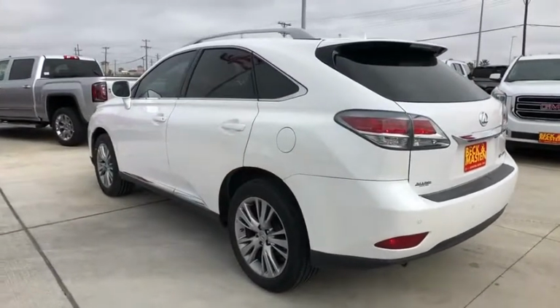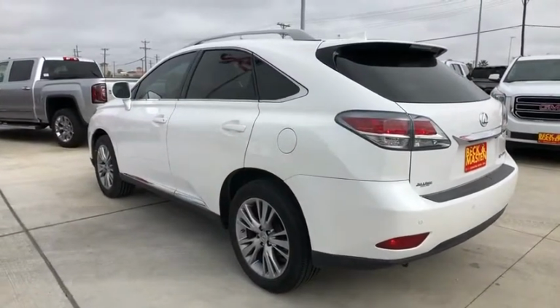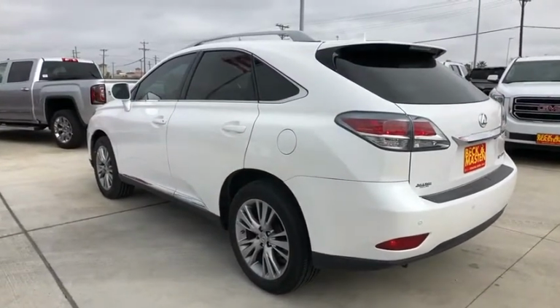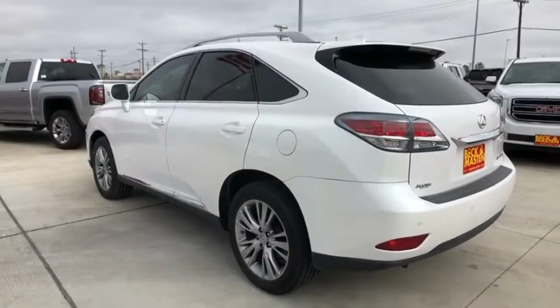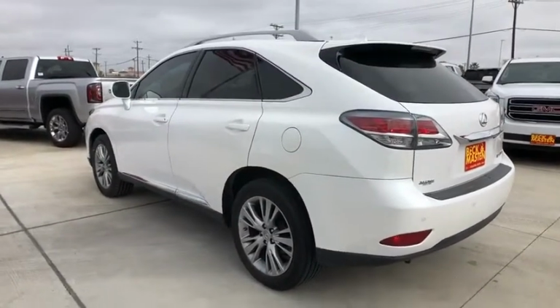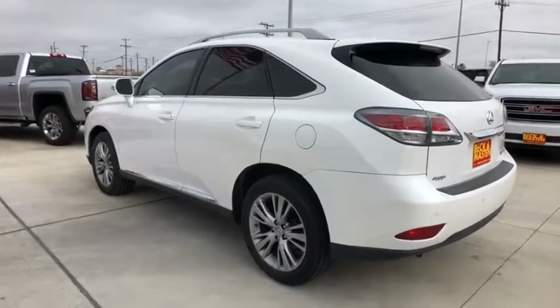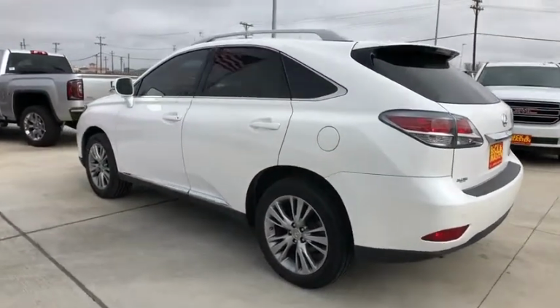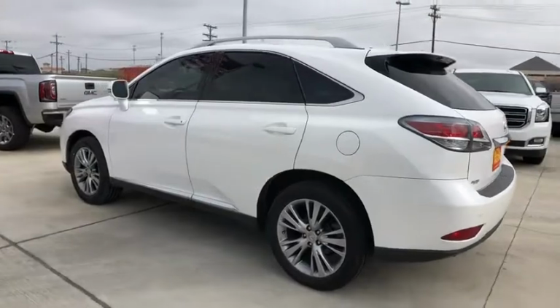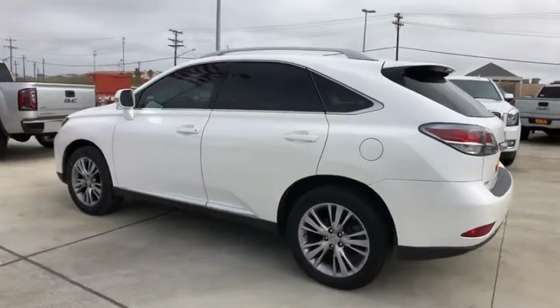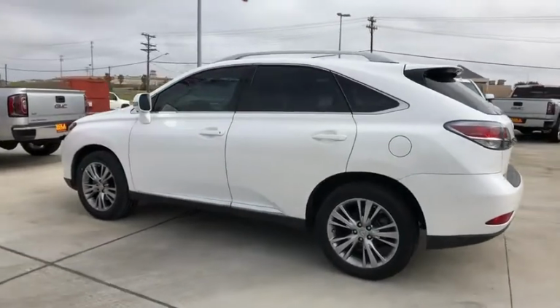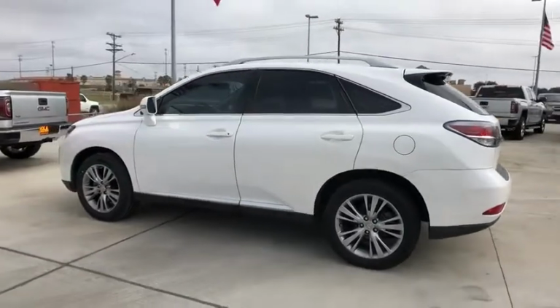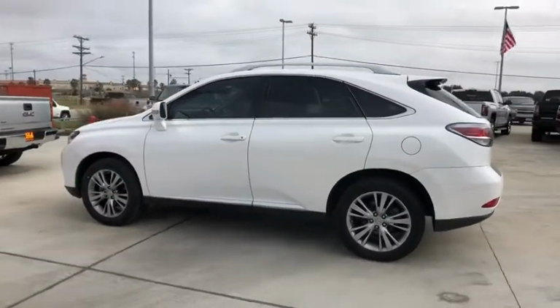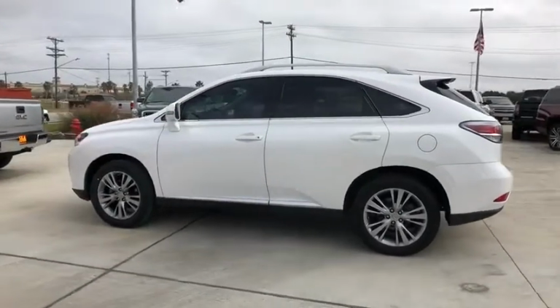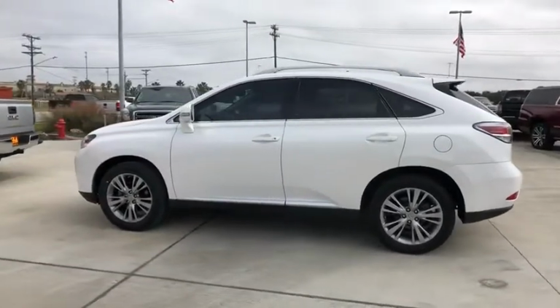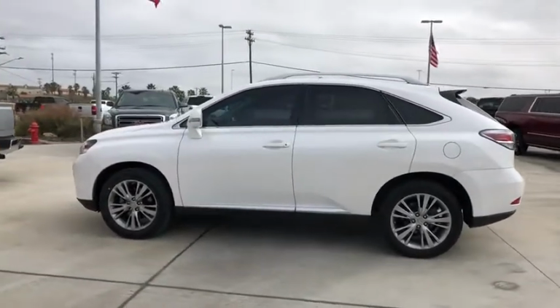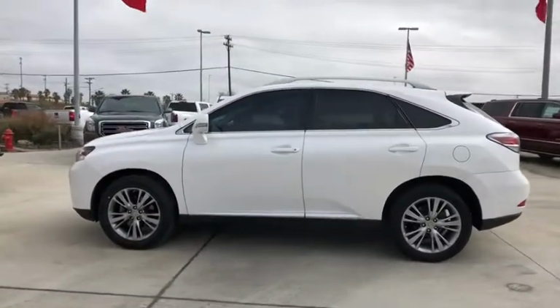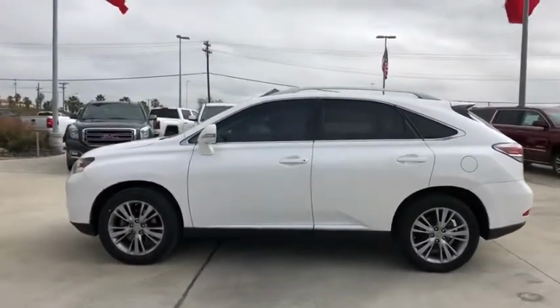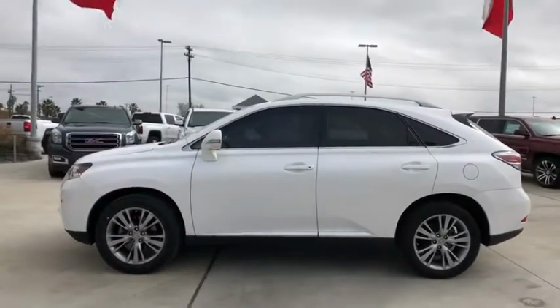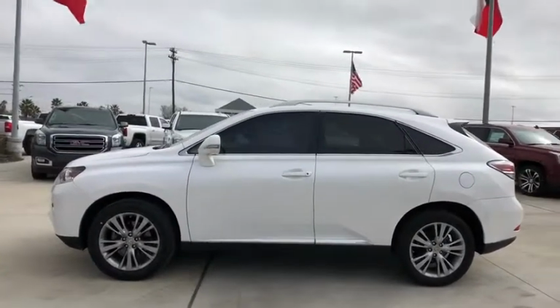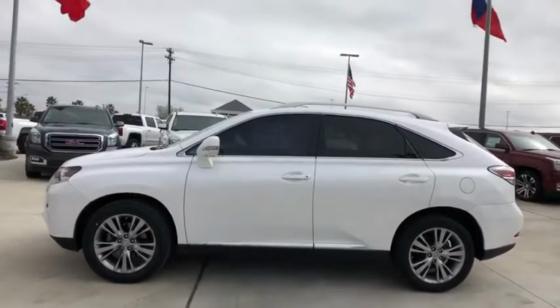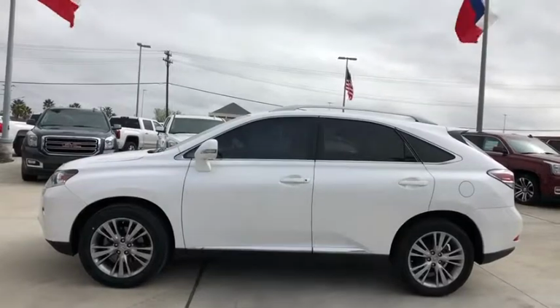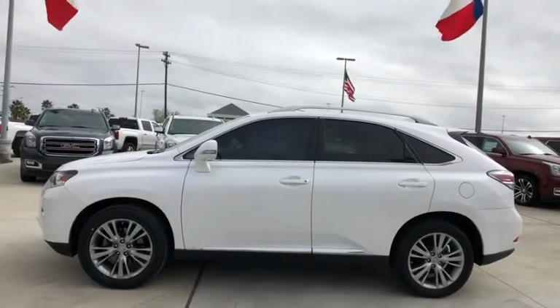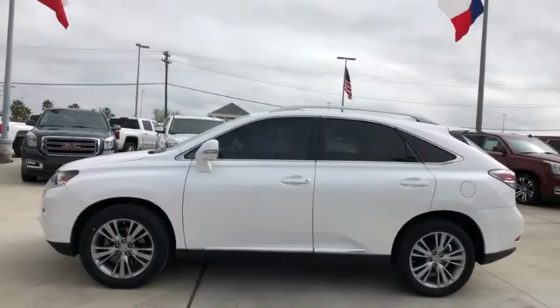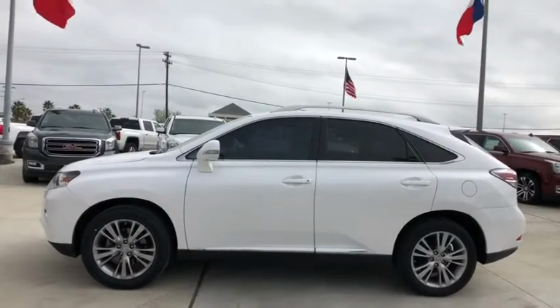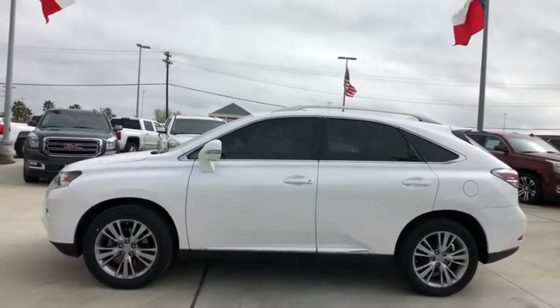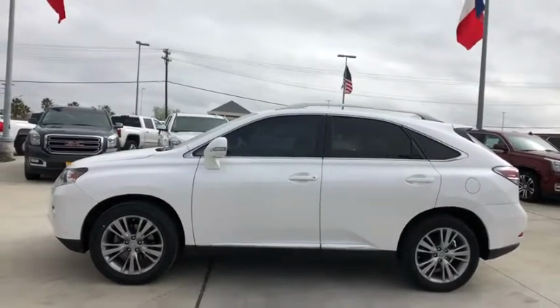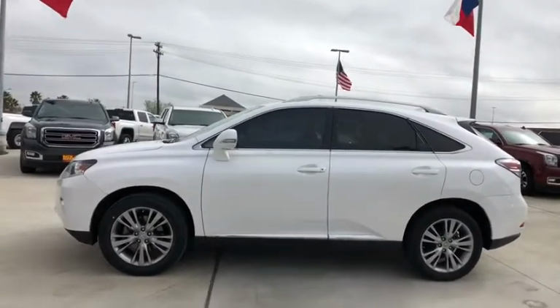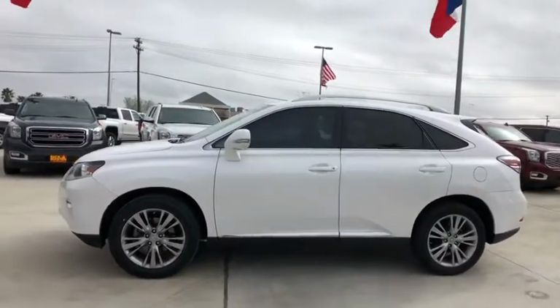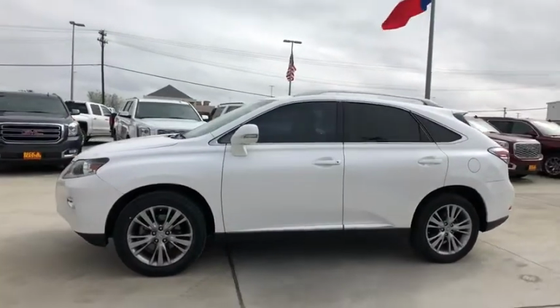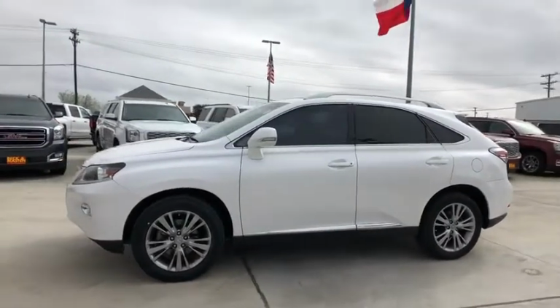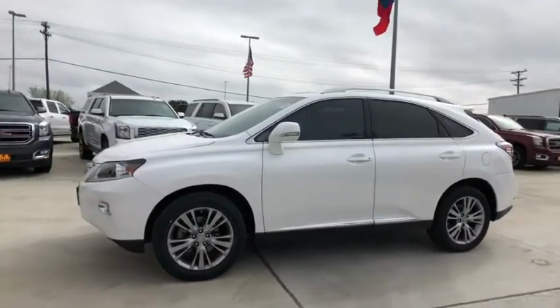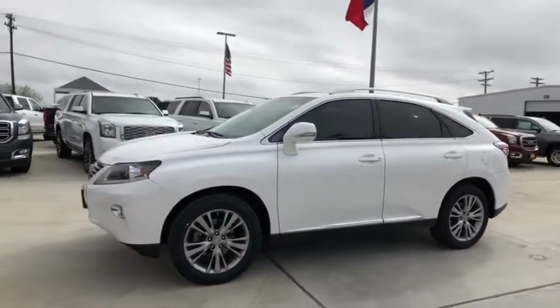Traction control, power liftgate, stability control, steering wheel audio controls, keyless entry, power passenger seat, CD changer, anti-lock braking system, Bluetooth, leather-wrapped steering wheel, power steering.